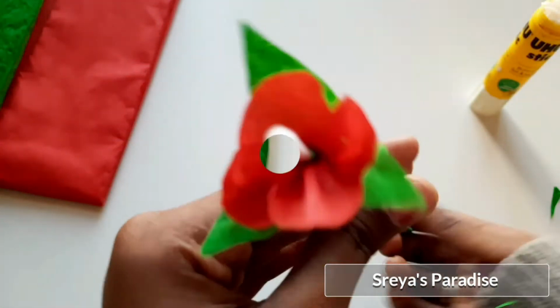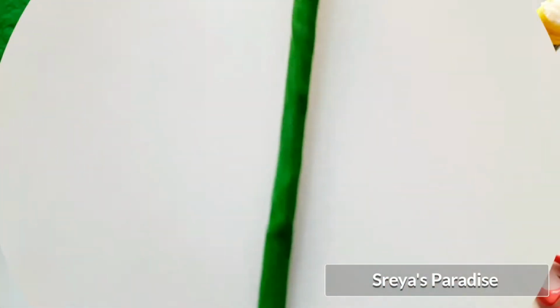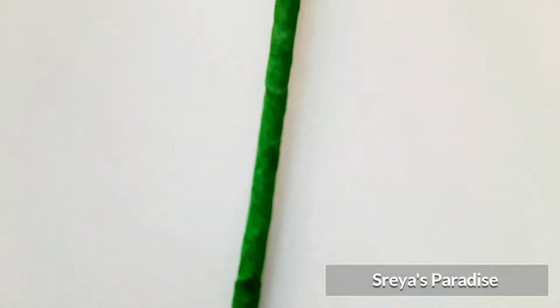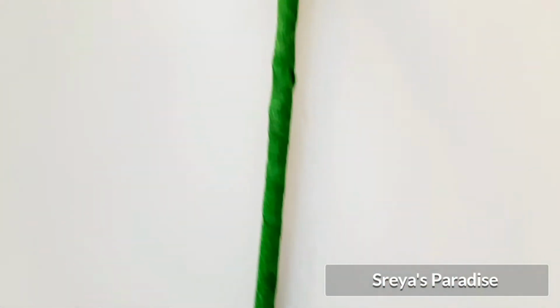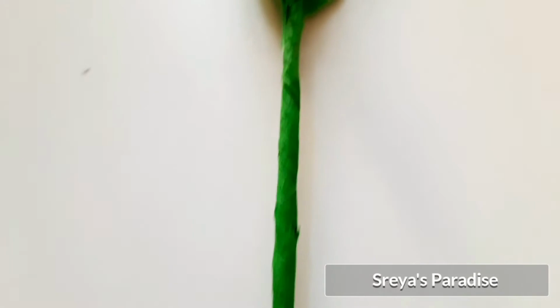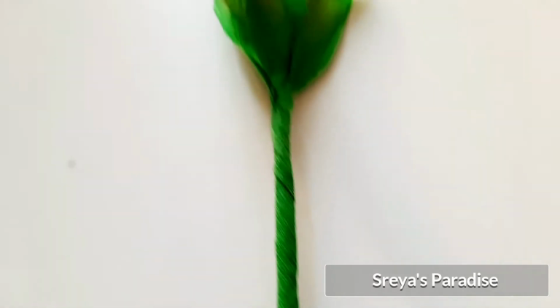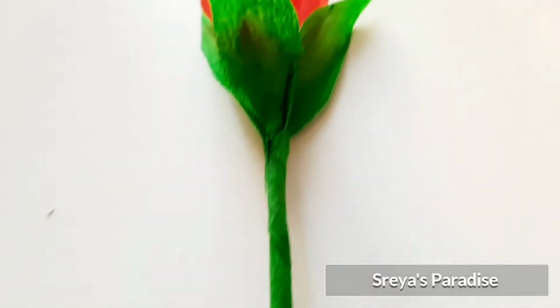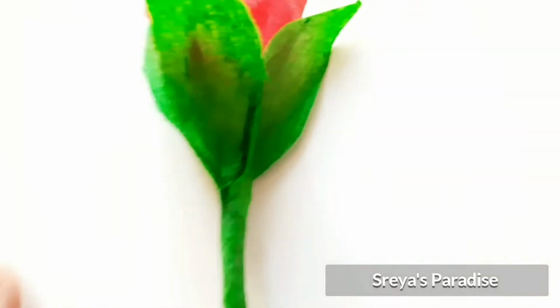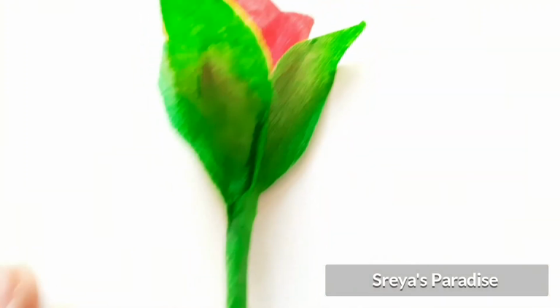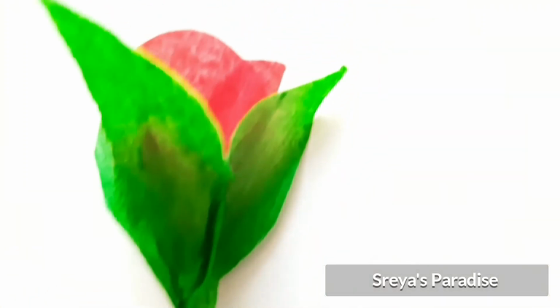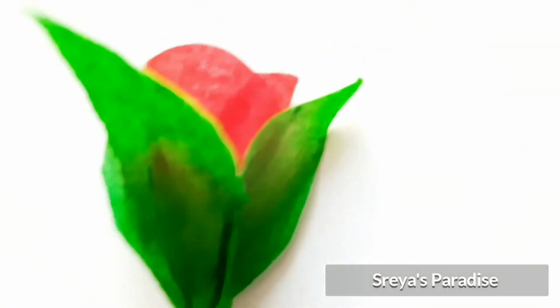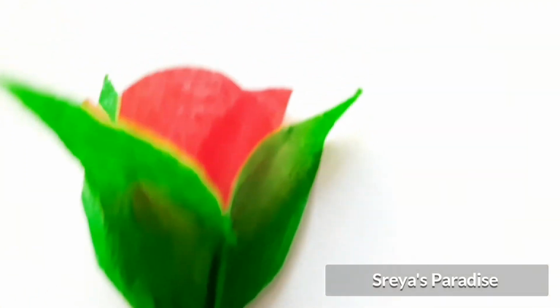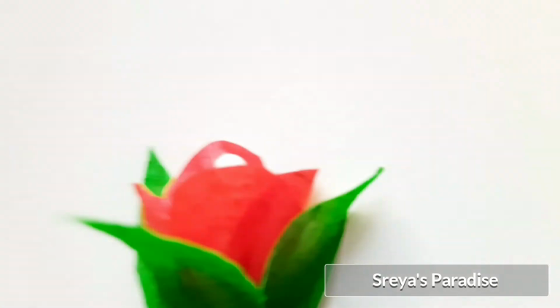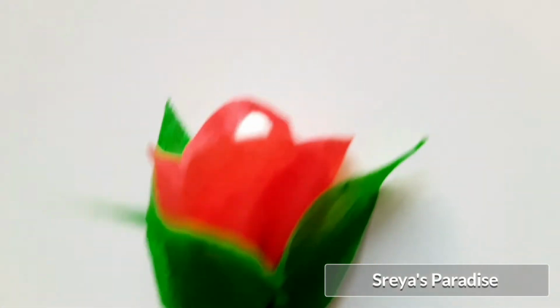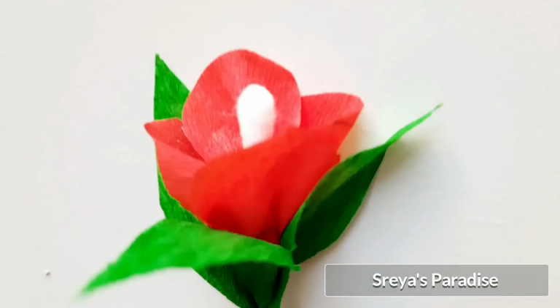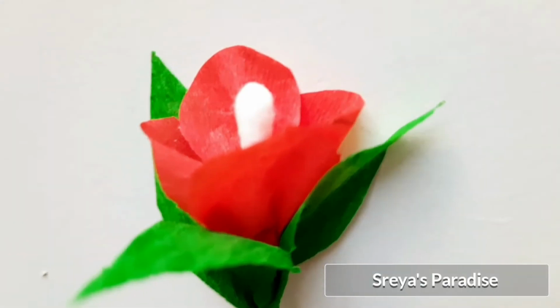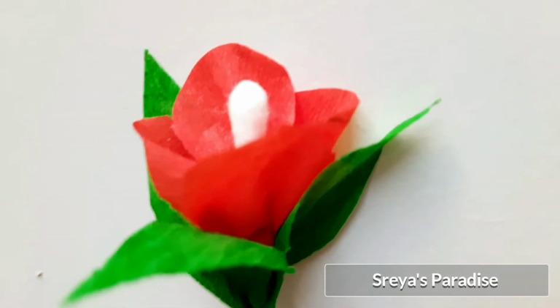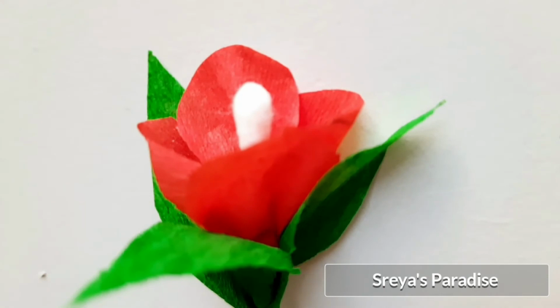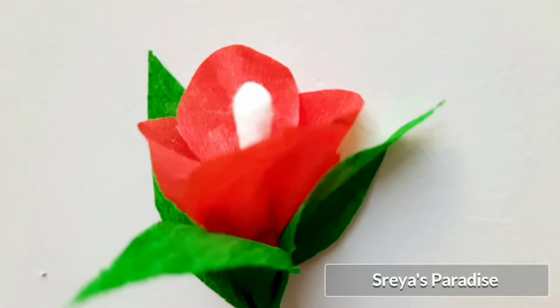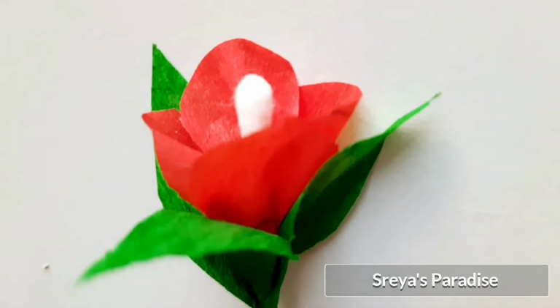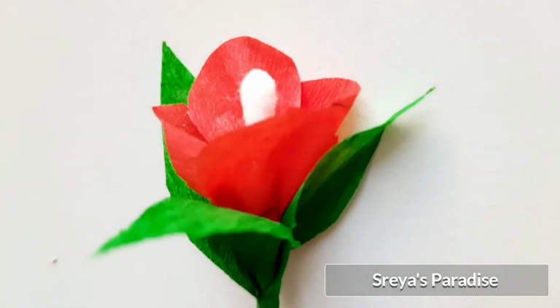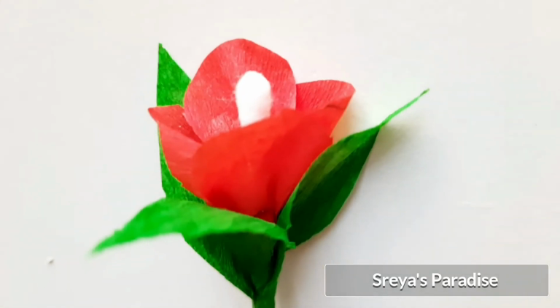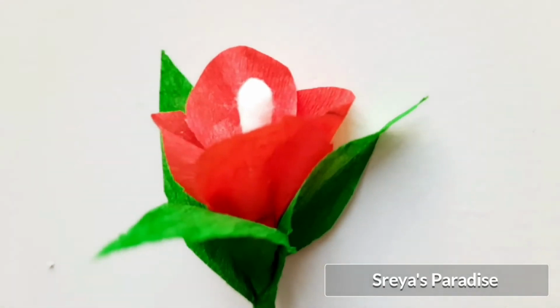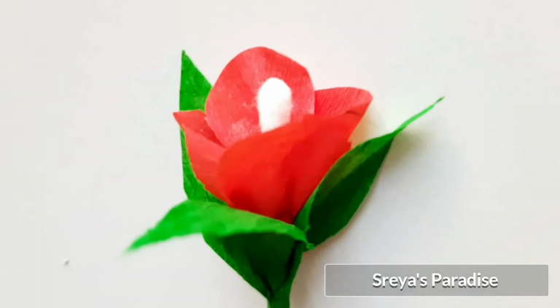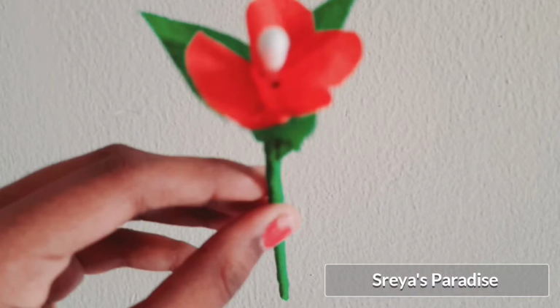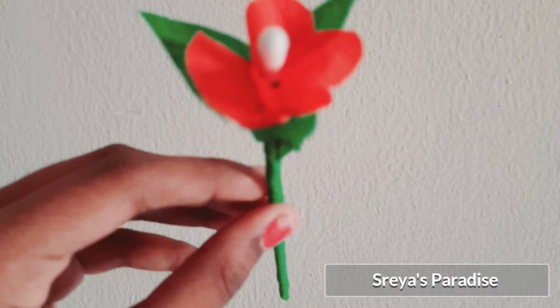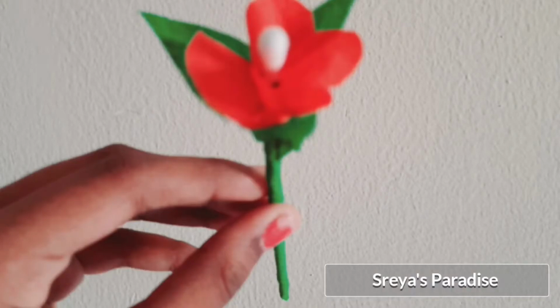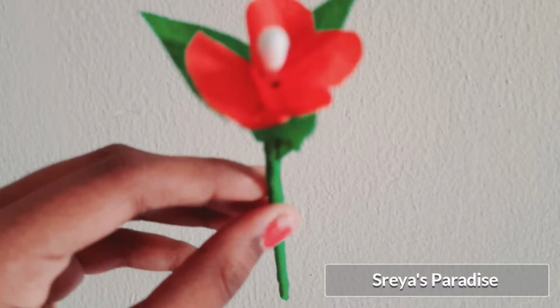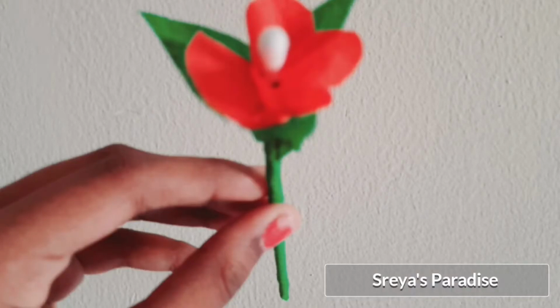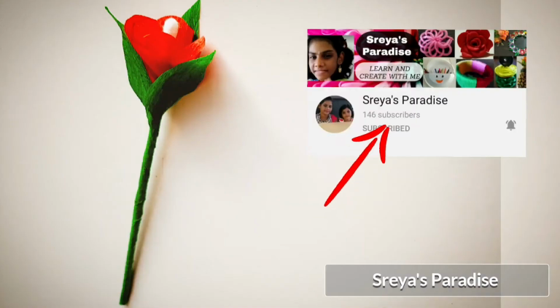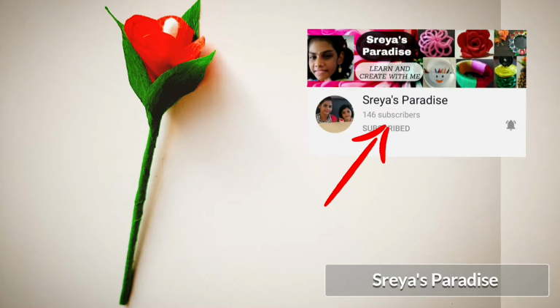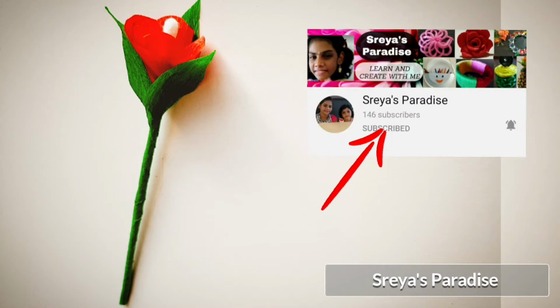A beautiful flower using crepe paper is ready within five minutes — do try it out, it's so easy! I hope this video helped you. Please don't forget to subscribe, like, share, and comment. See you in the next video!